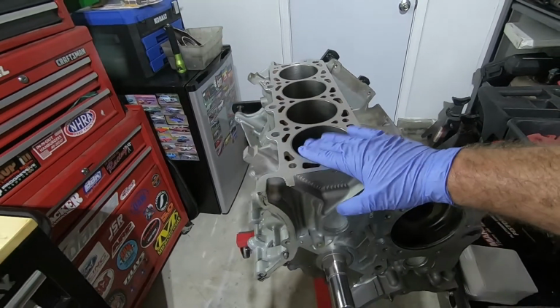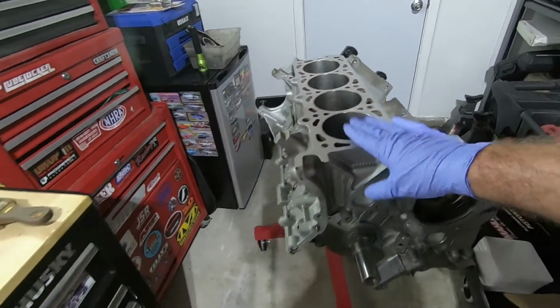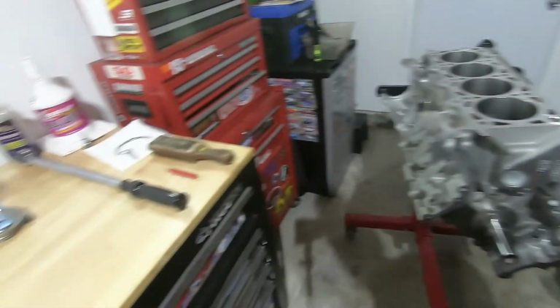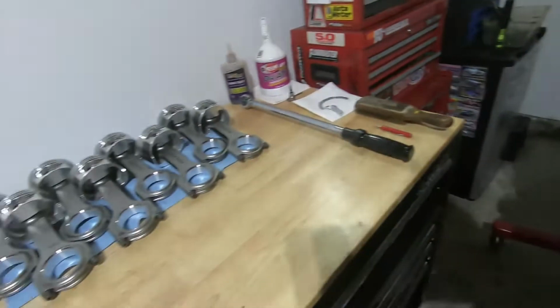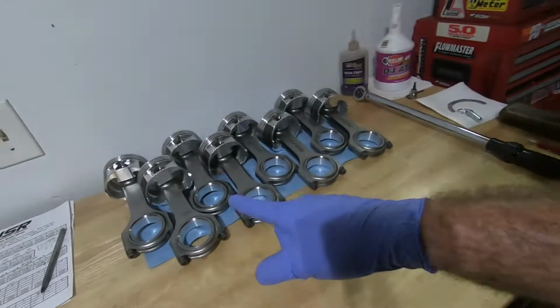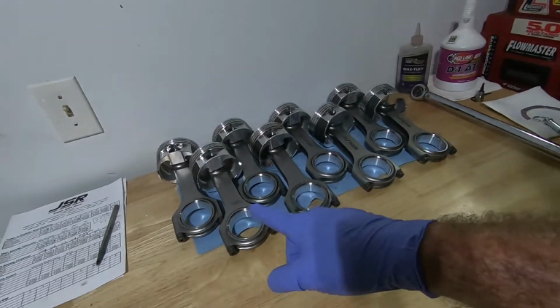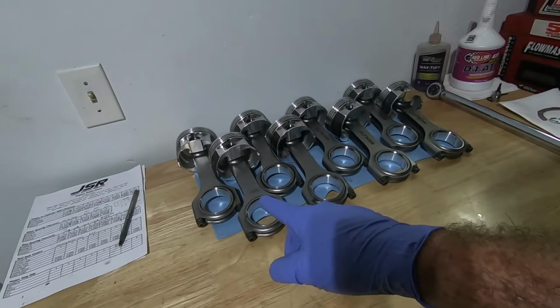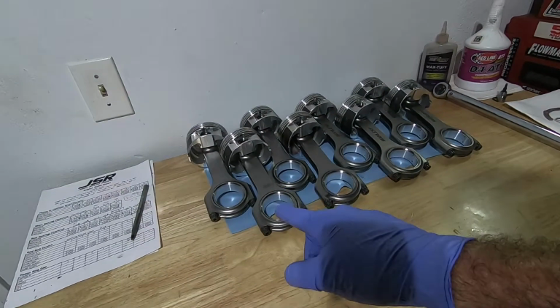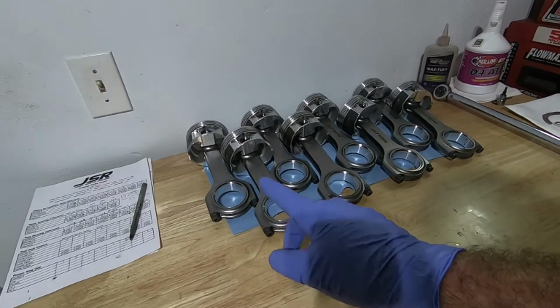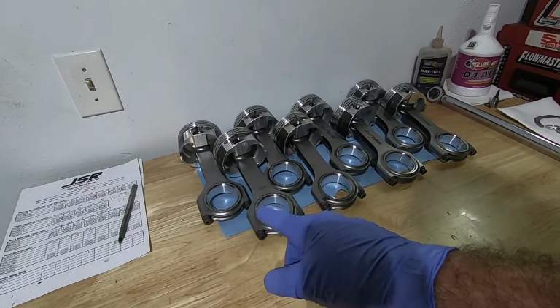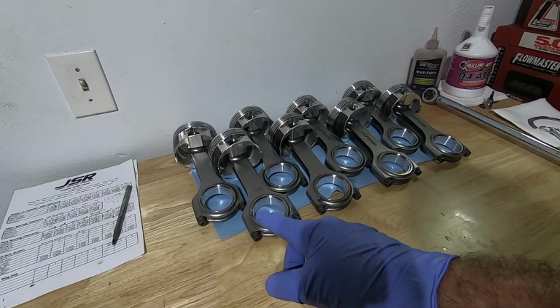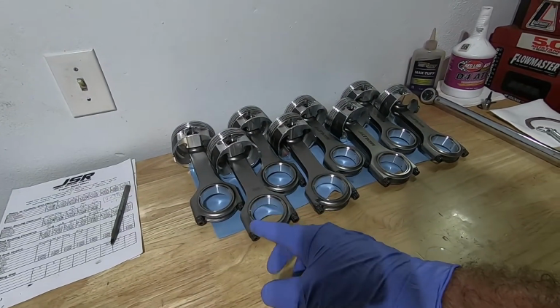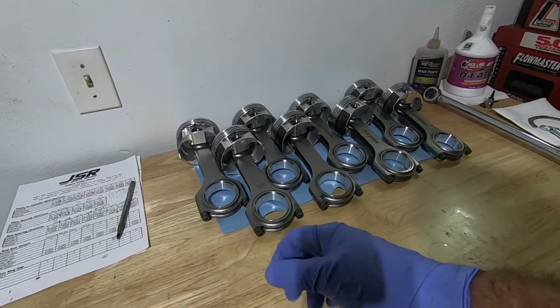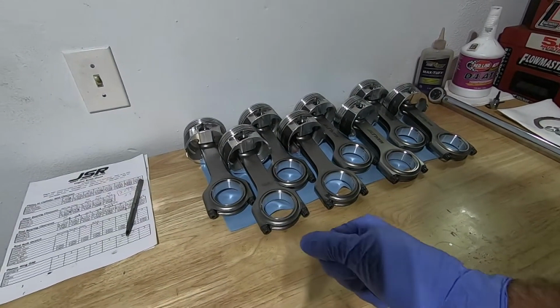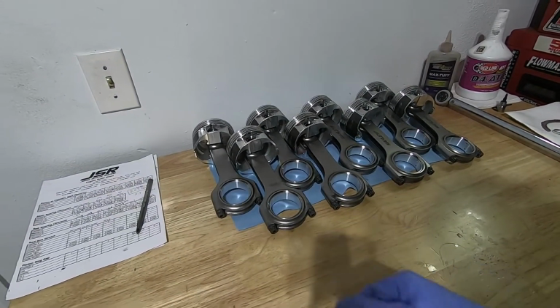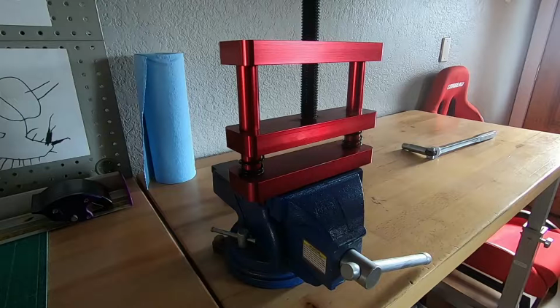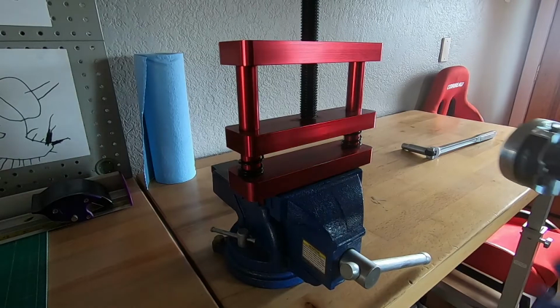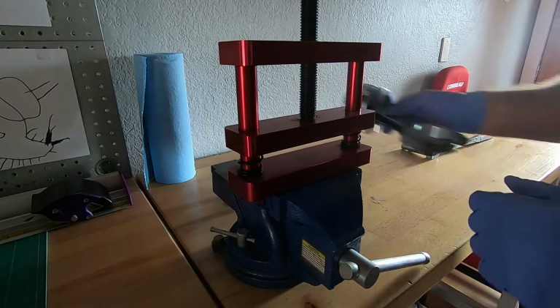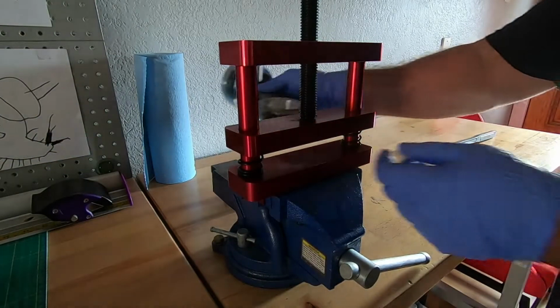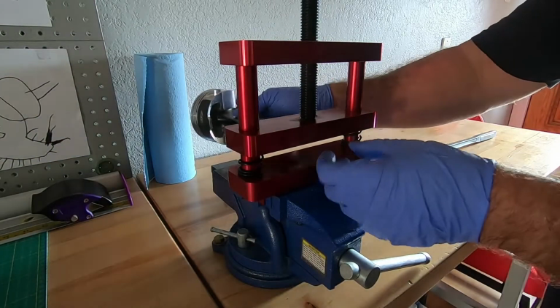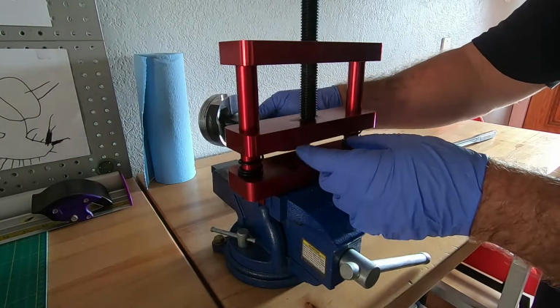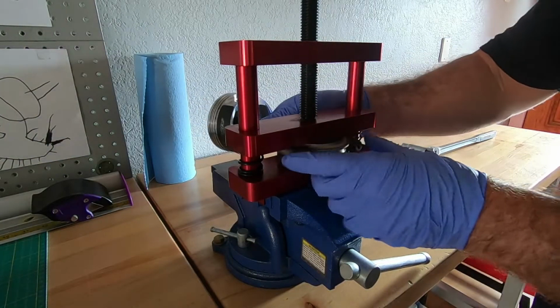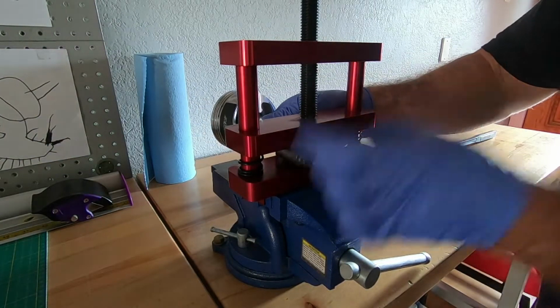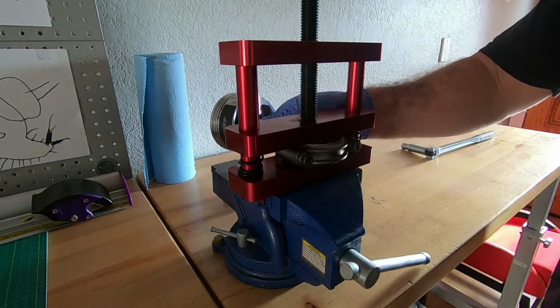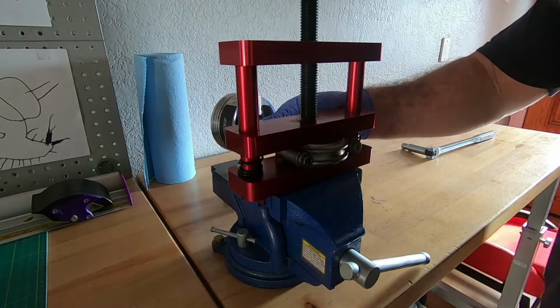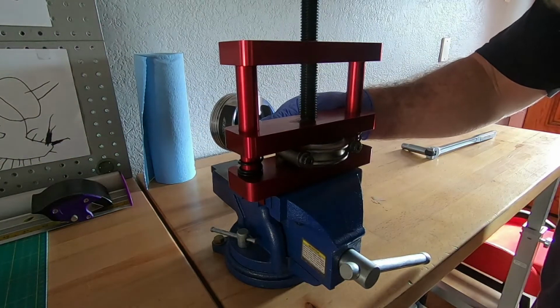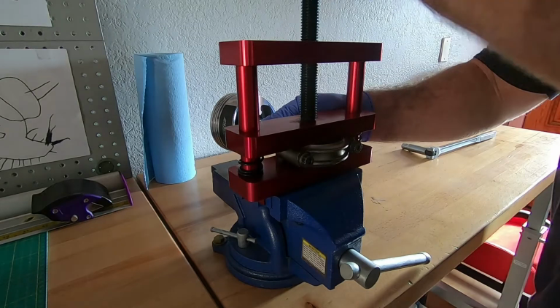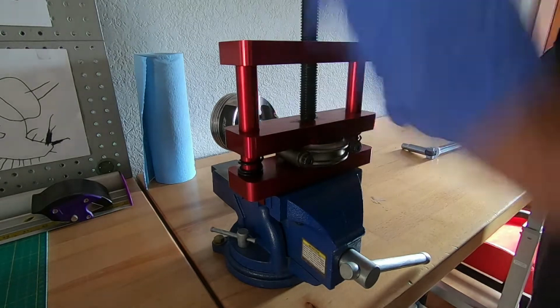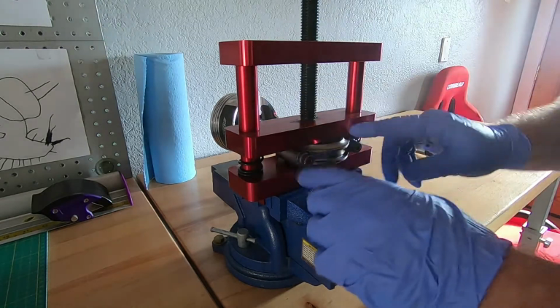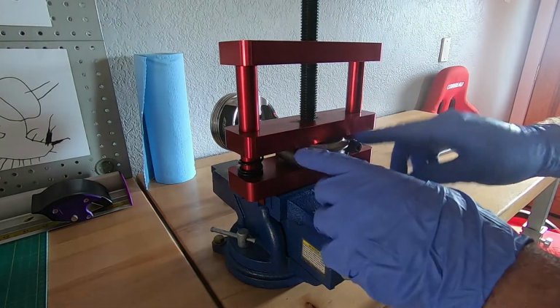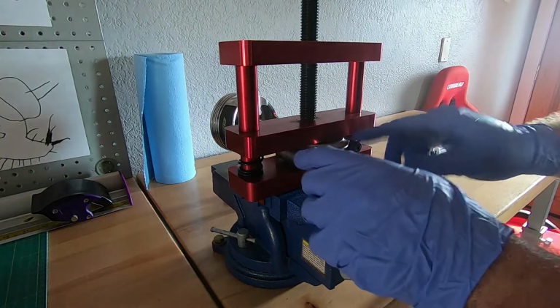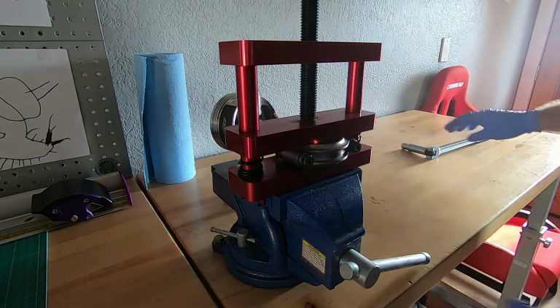We need to get our rods separated again. To do that, I'm going to take them one by one into the rod vise and separate them. Back at the rod vise, I'm going to stick this guy in here and clamp it down a little bit.